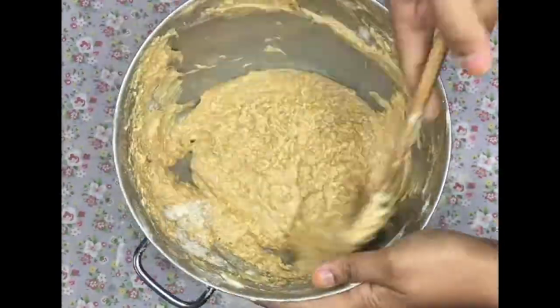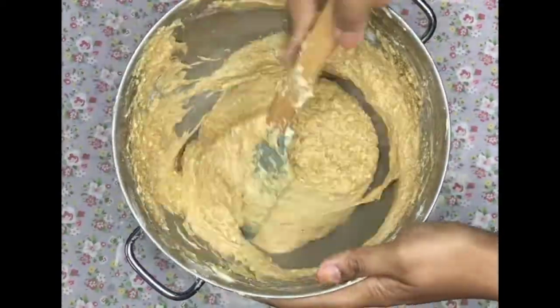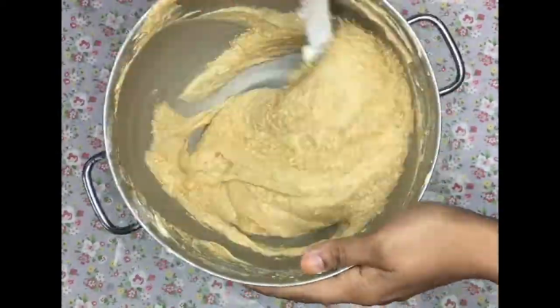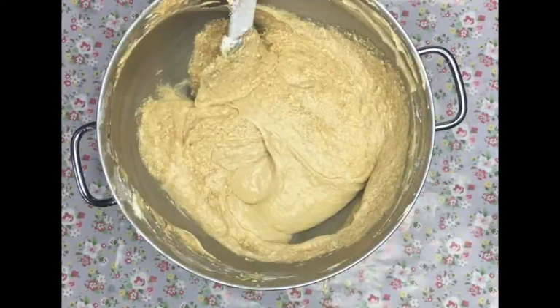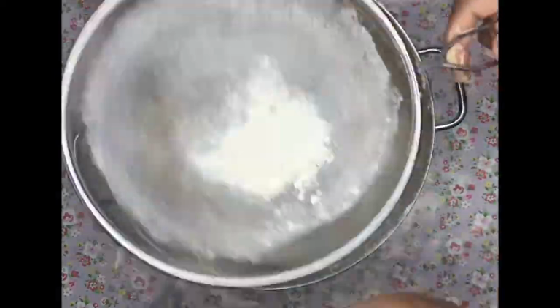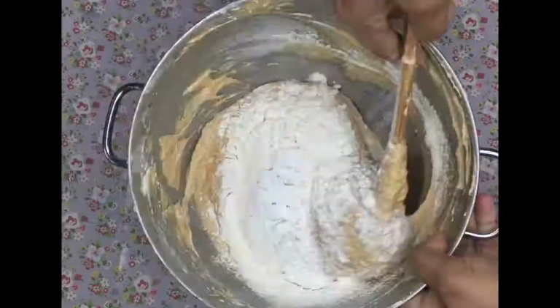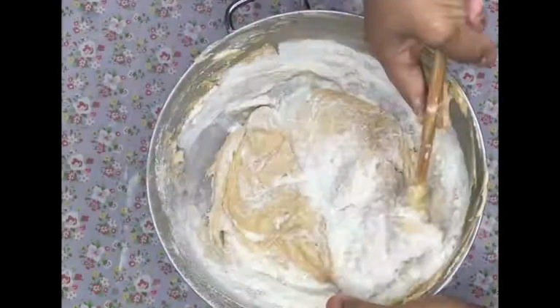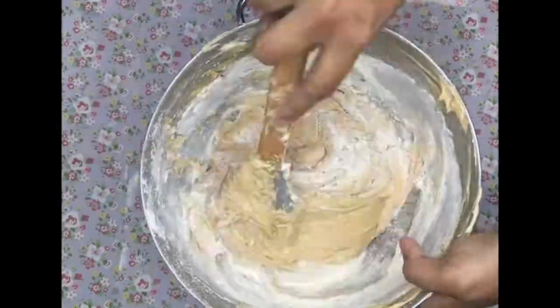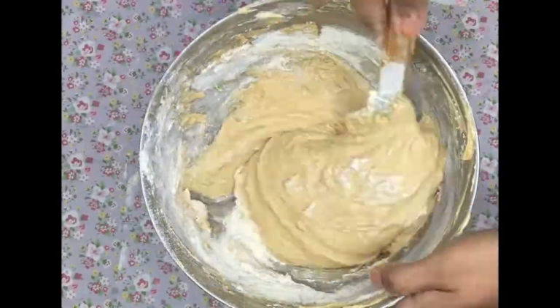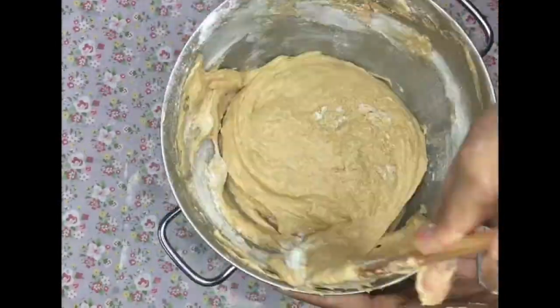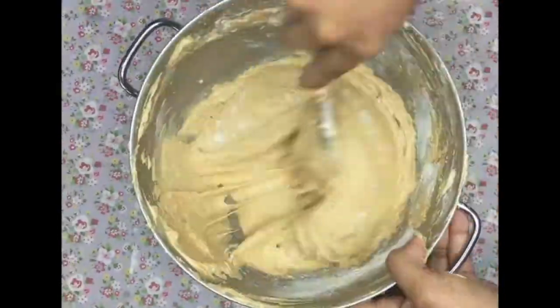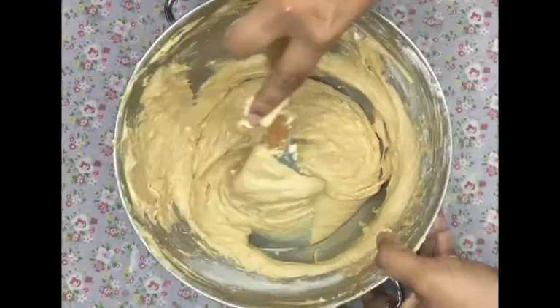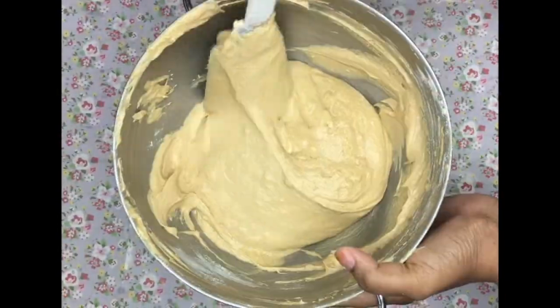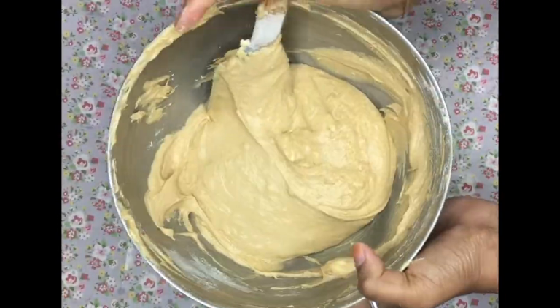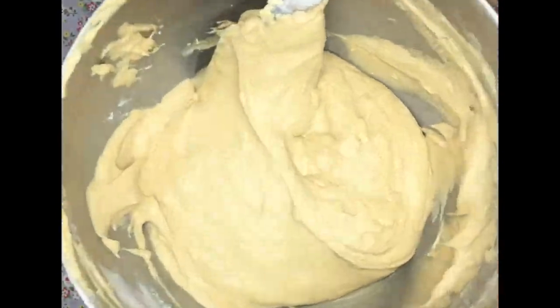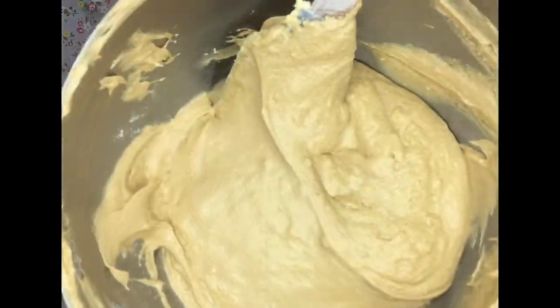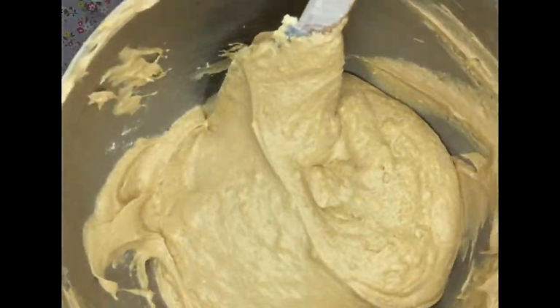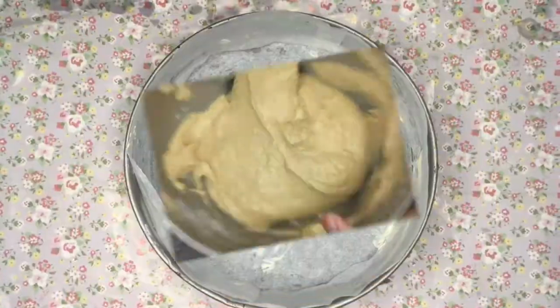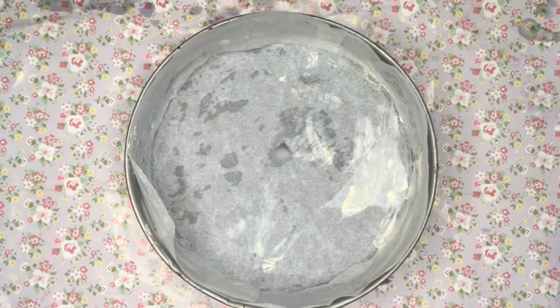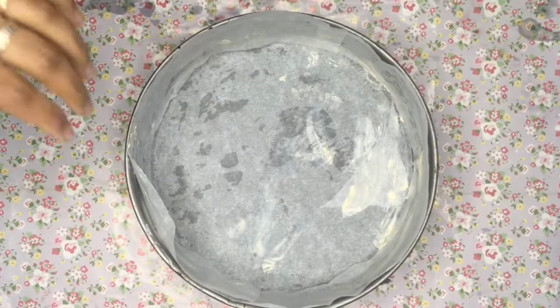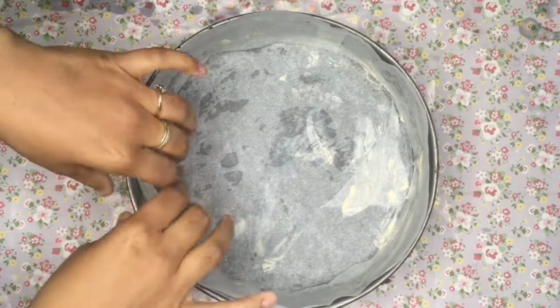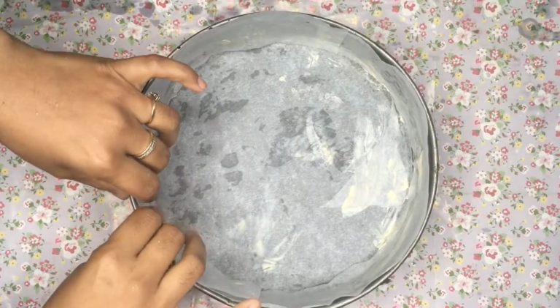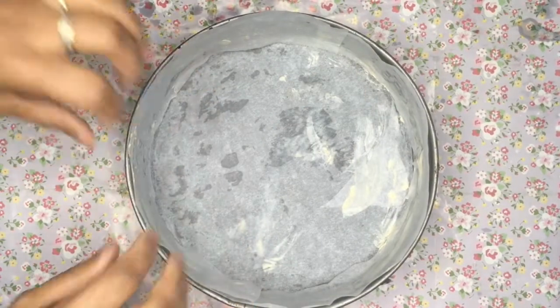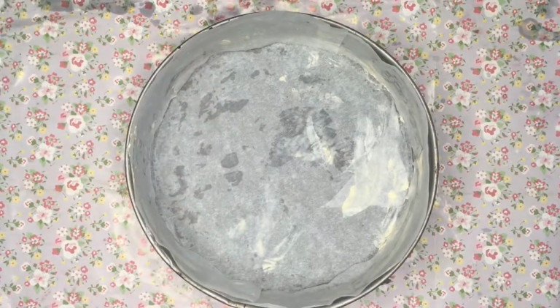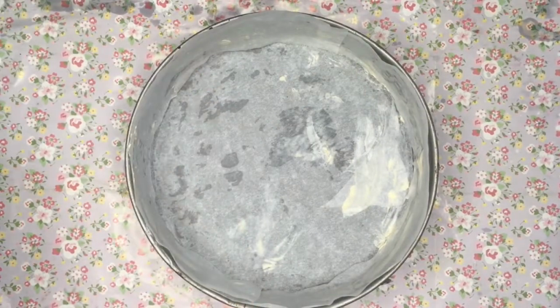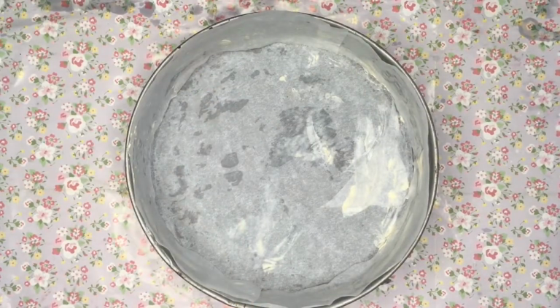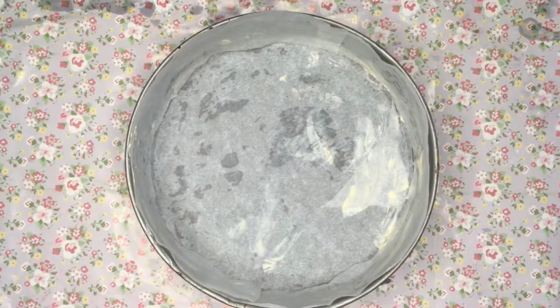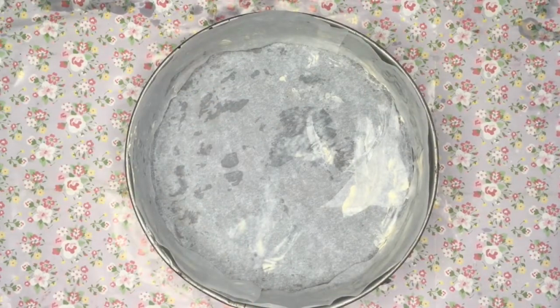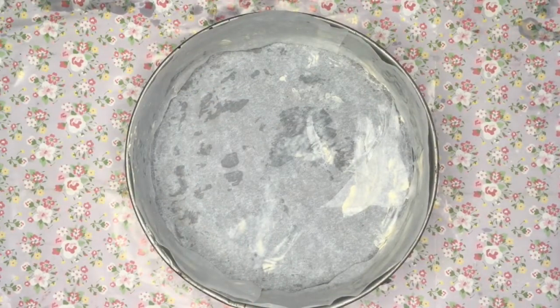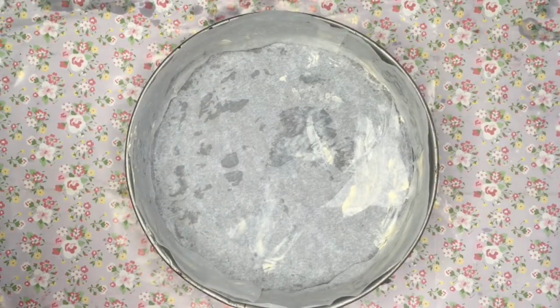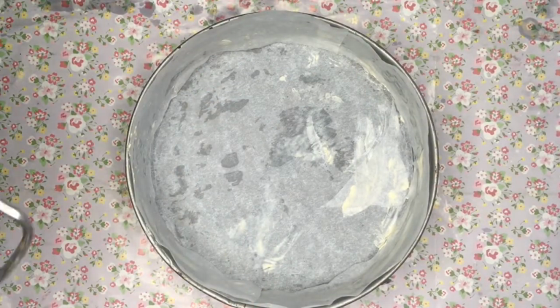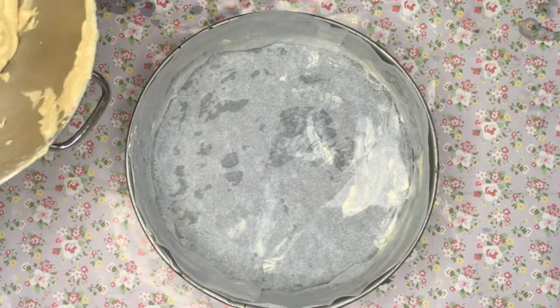It doesn't turn out as moist as it could be. So once your cake batter is ready, you need to line your pan with some baking paper and heat up your oven for about 10 minutes at 180 degrees Celsius.